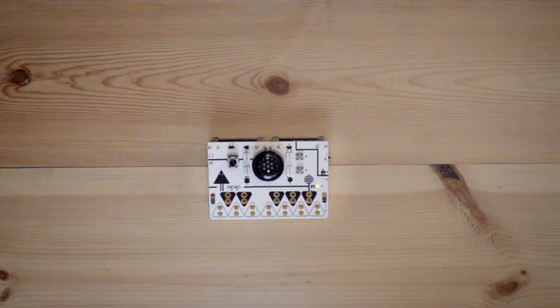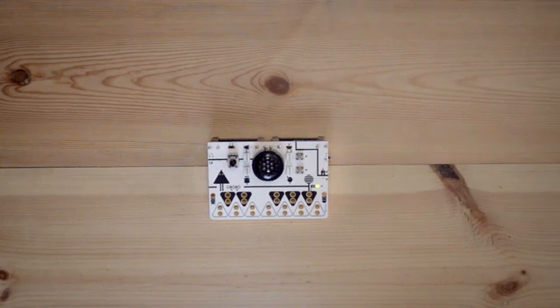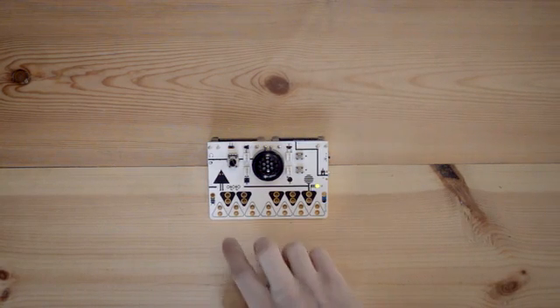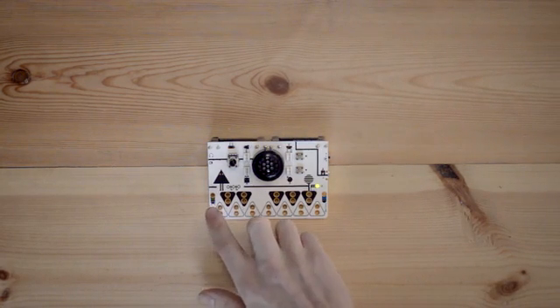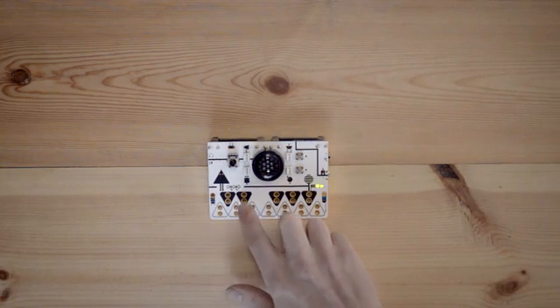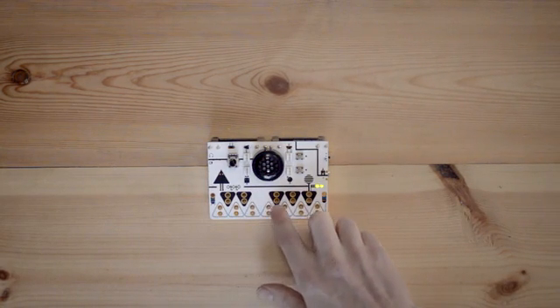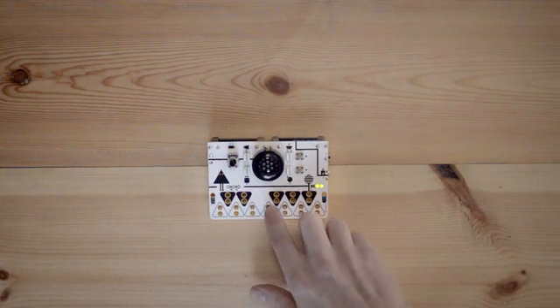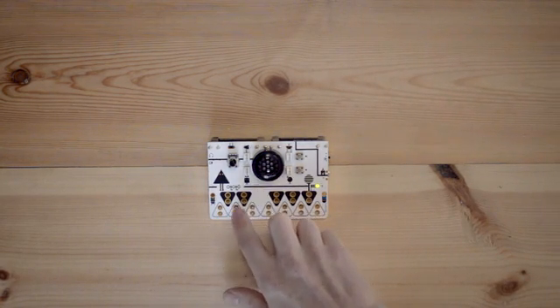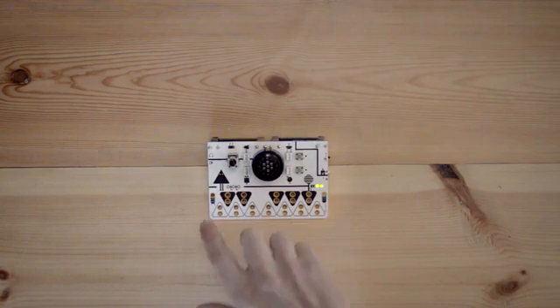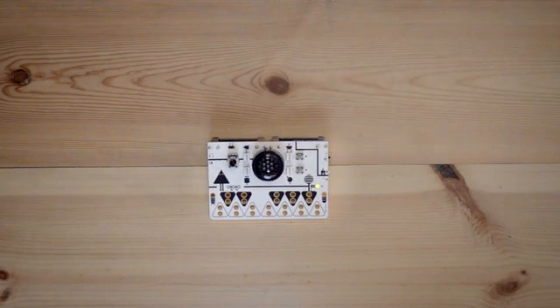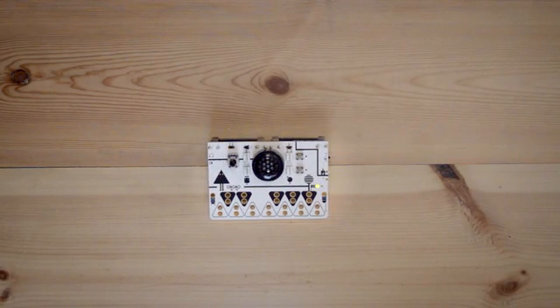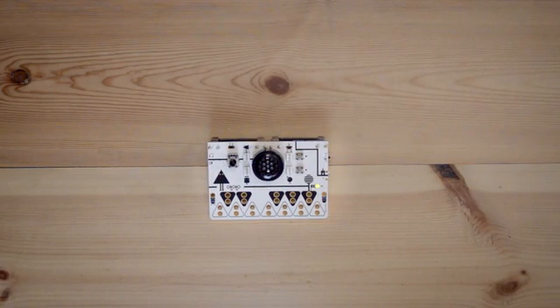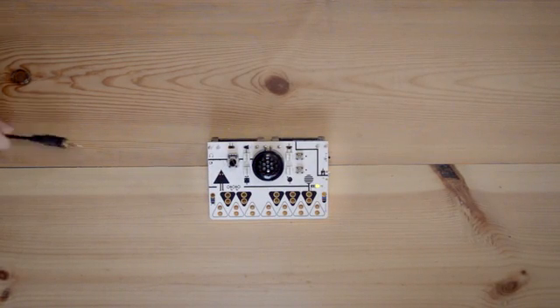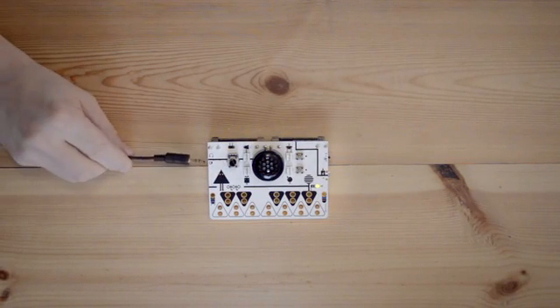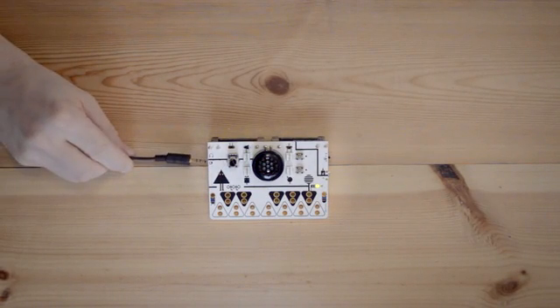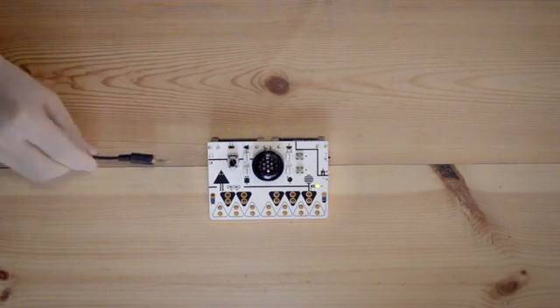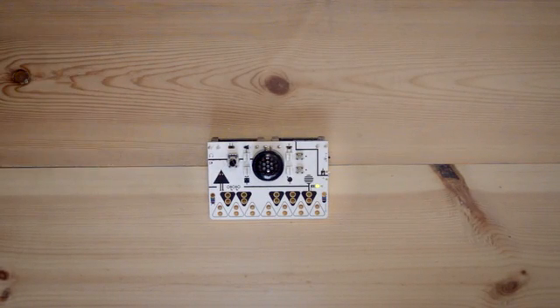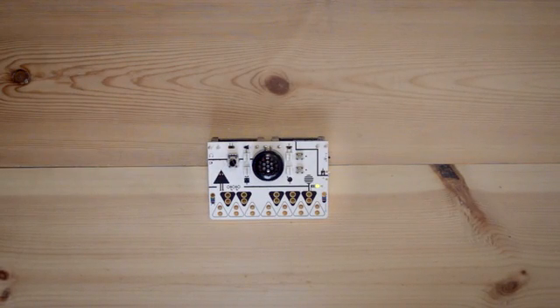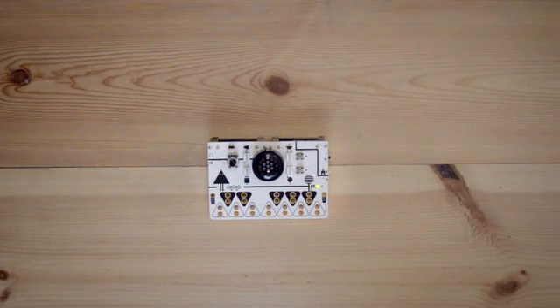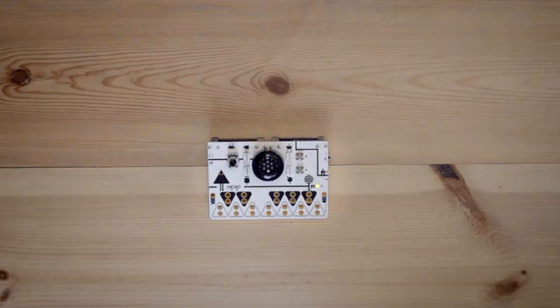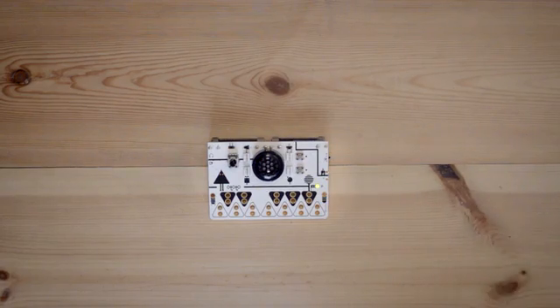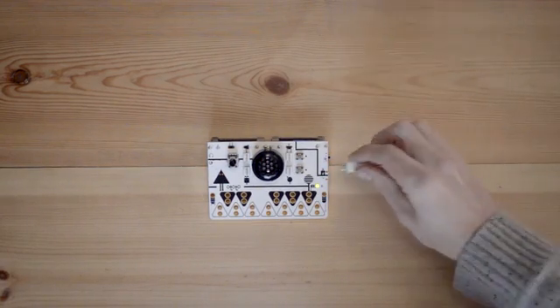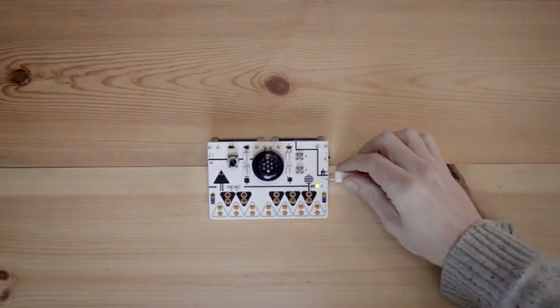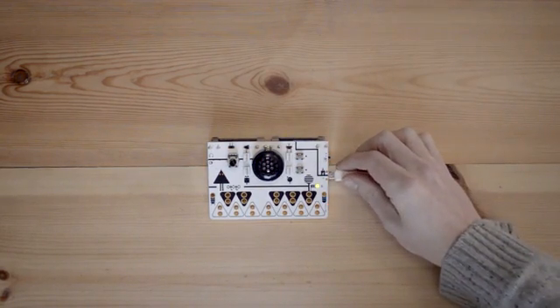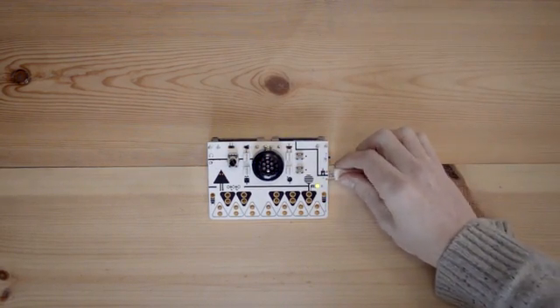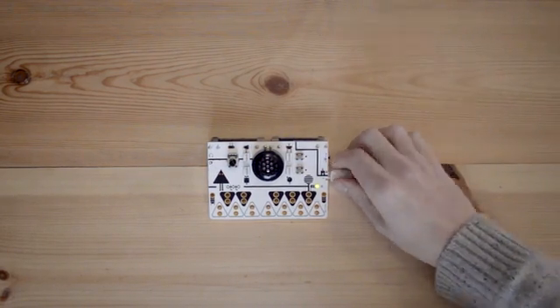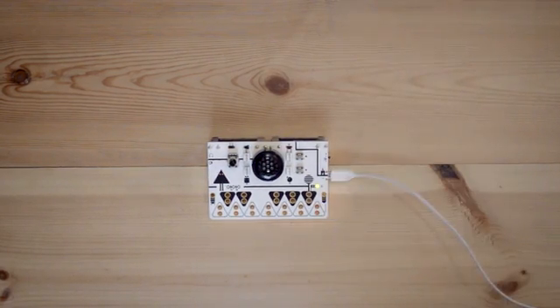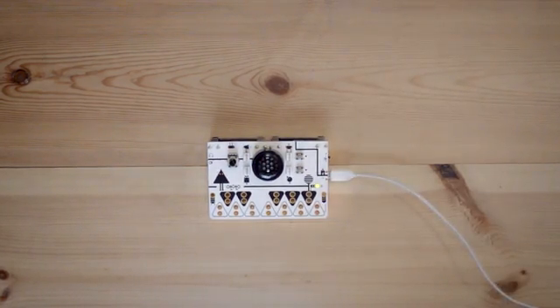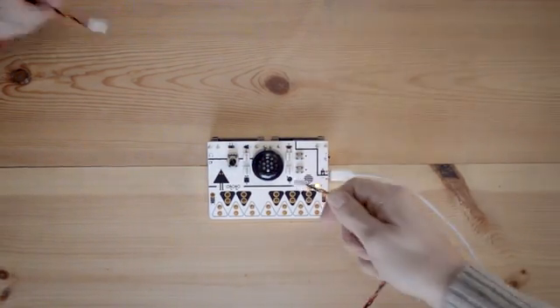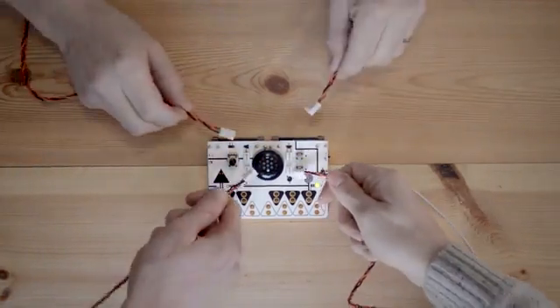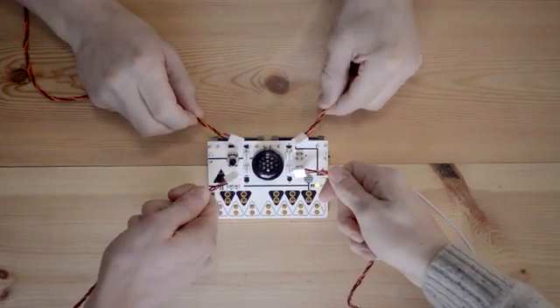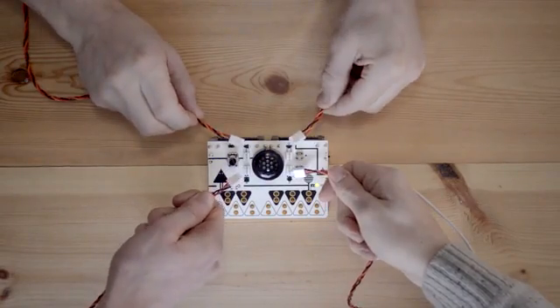Each OTOTO has 12 touch inputs arranged like a keyboard, an onboard speaker and headphone output. It's either powered by batteries or USB. It has four sensor inputs for modifying your sound.